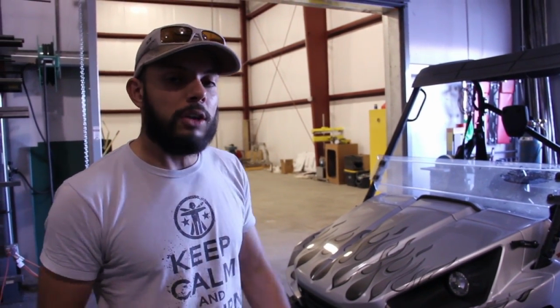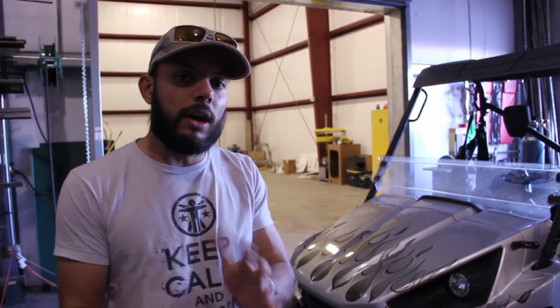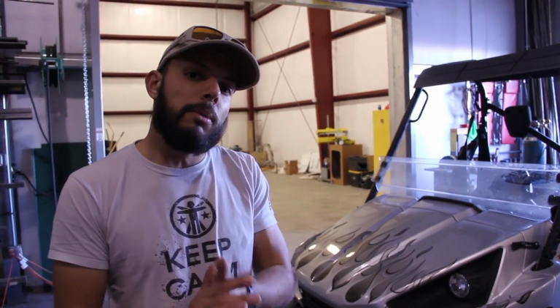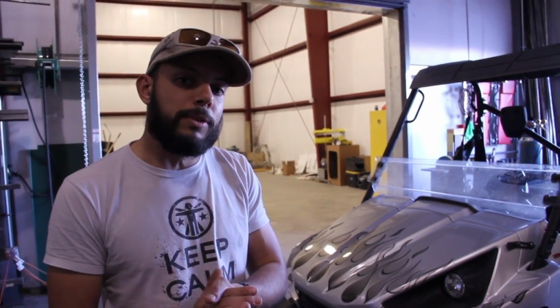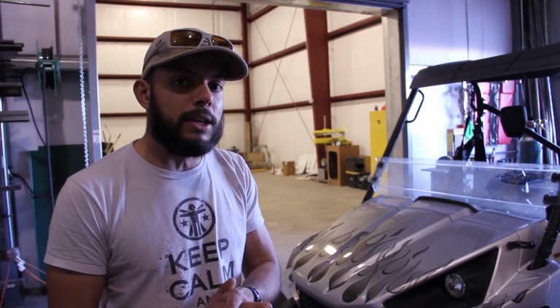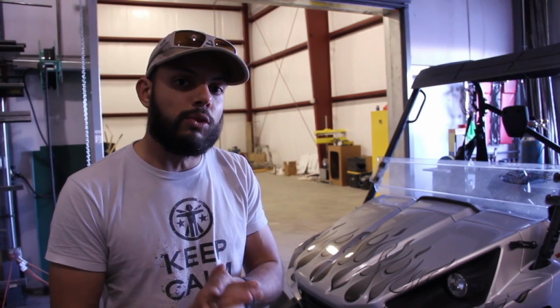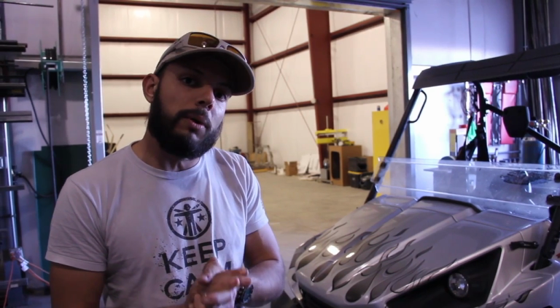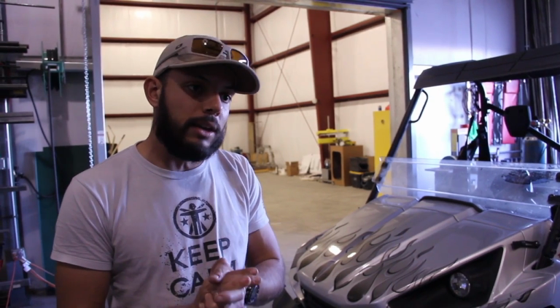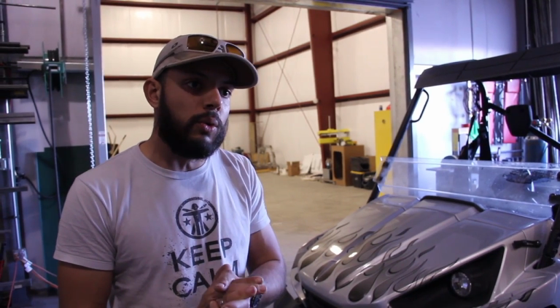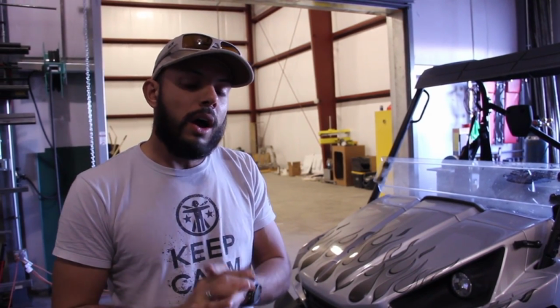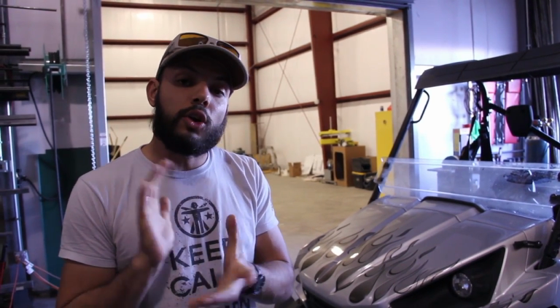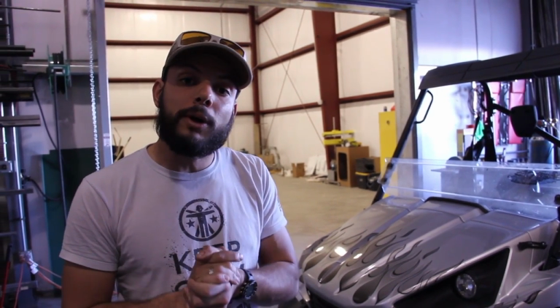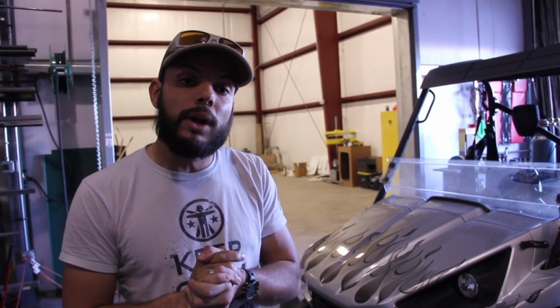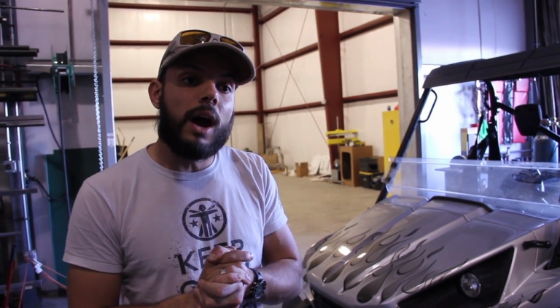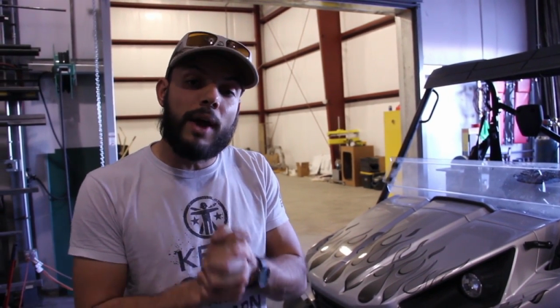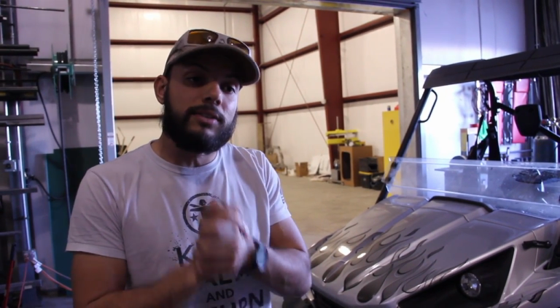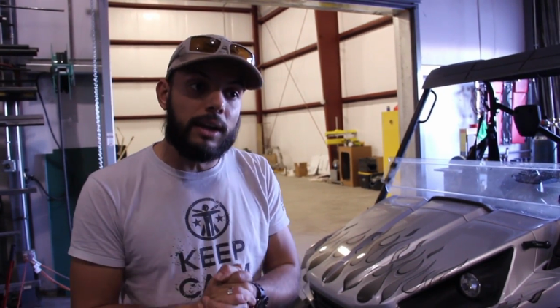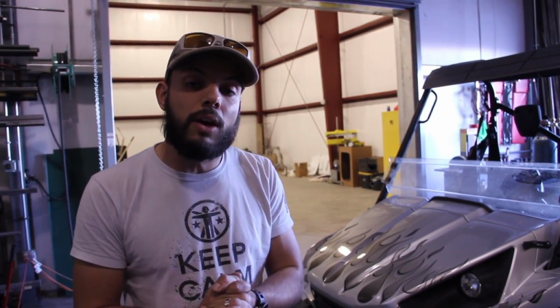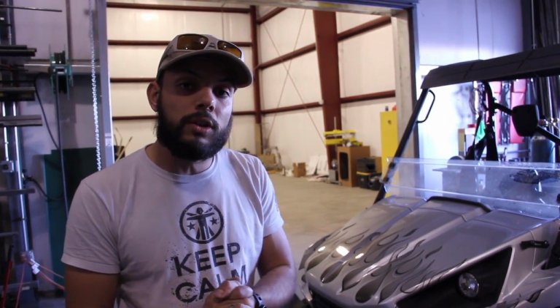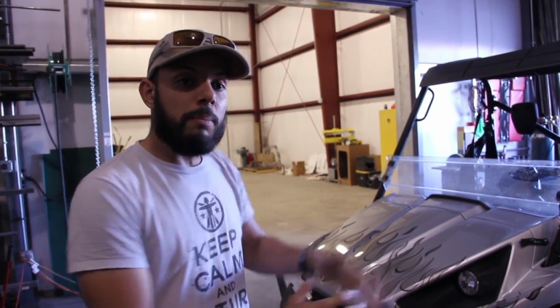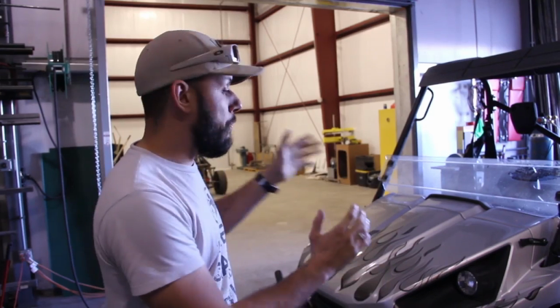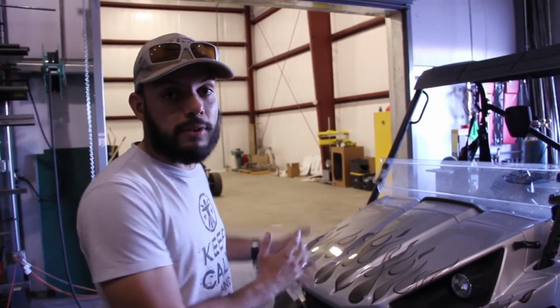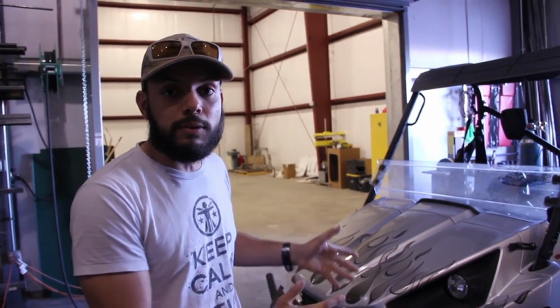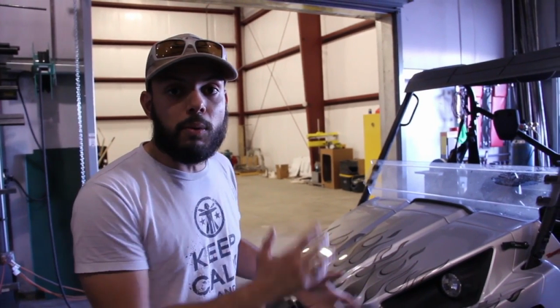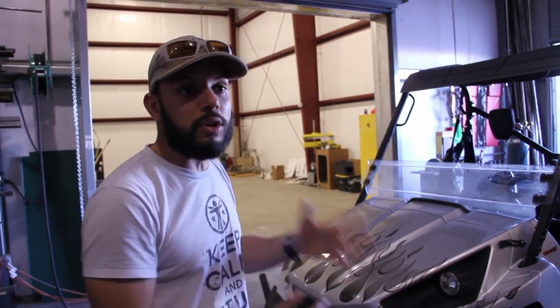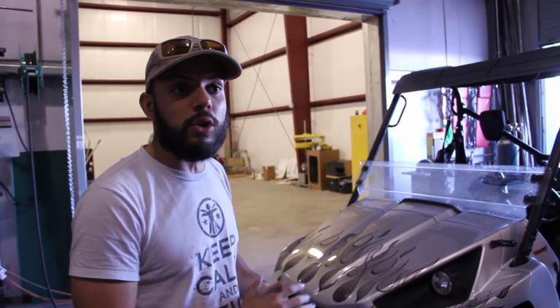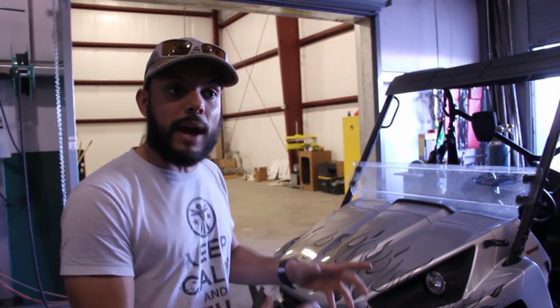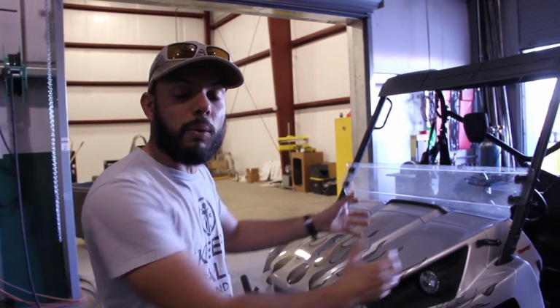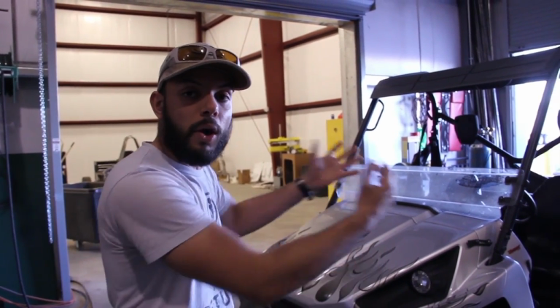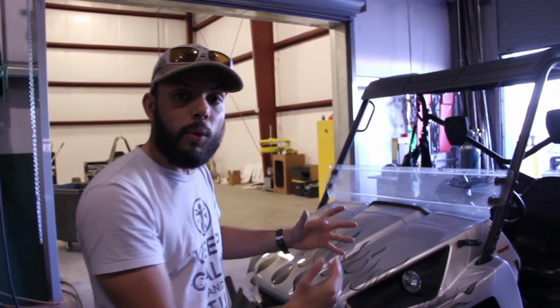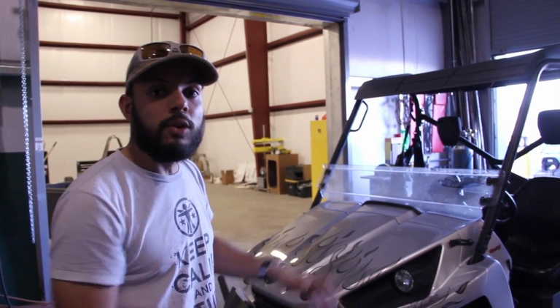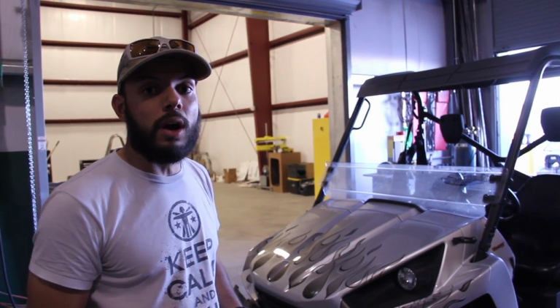Just to get some of you up to speed as far as what we're planning to do, you can go to ArmyCoCreate.com and find out exactly how that all works, but for the purposes of this video, we're just going to show you exactly what we're coming home with to work on.